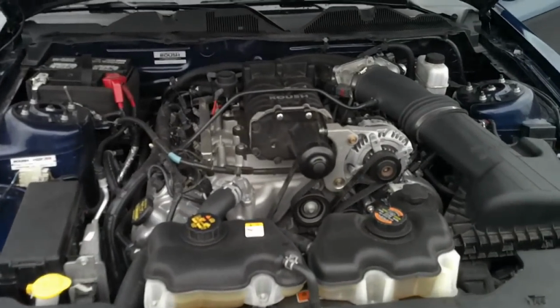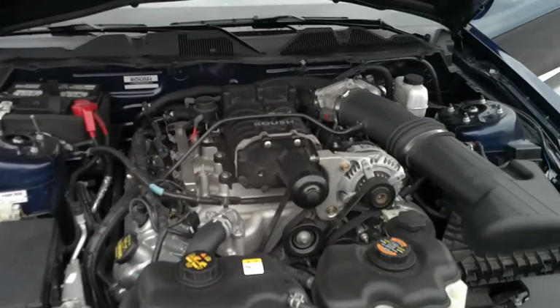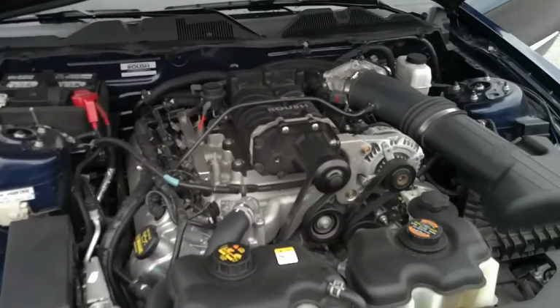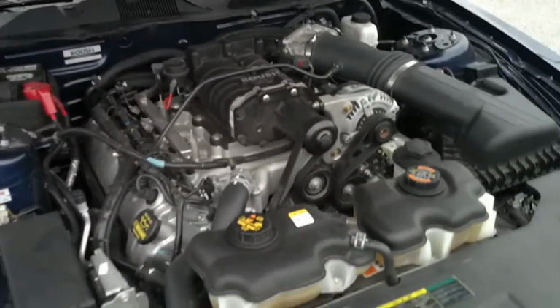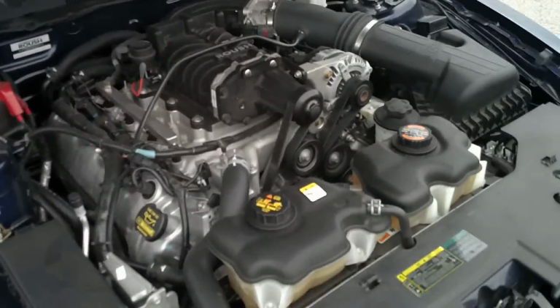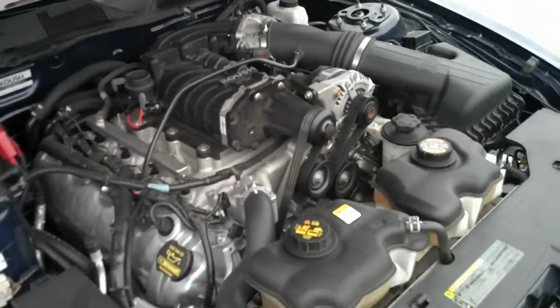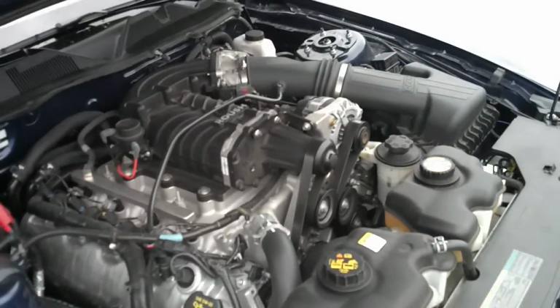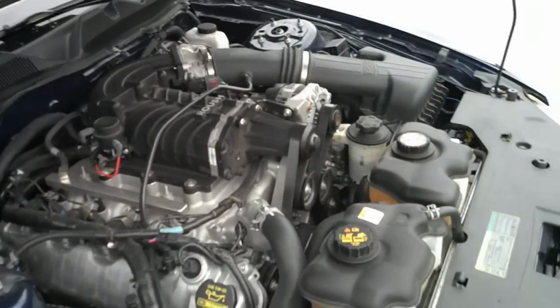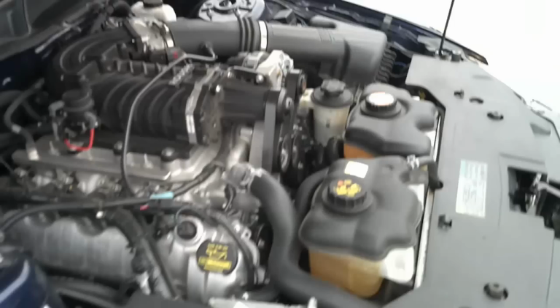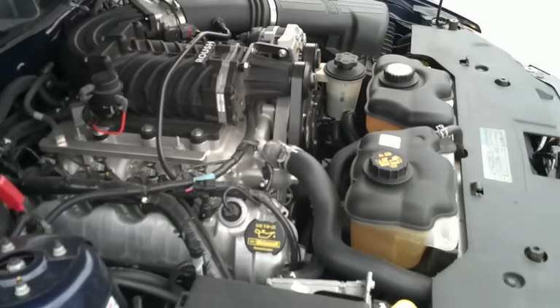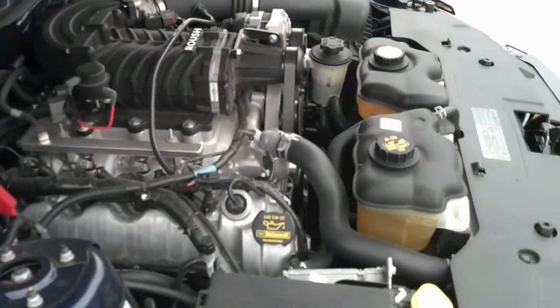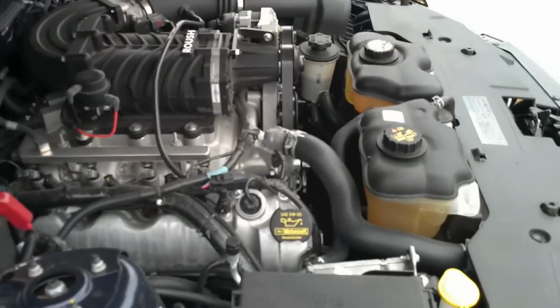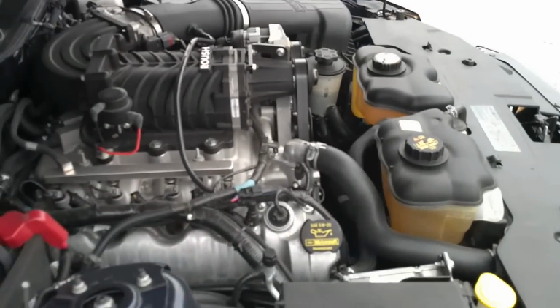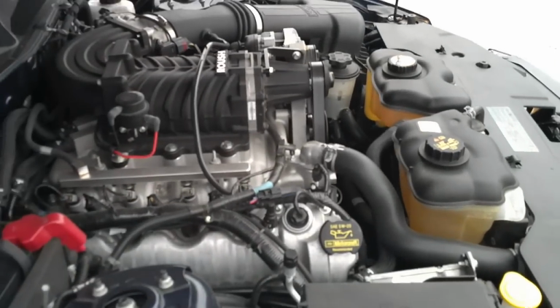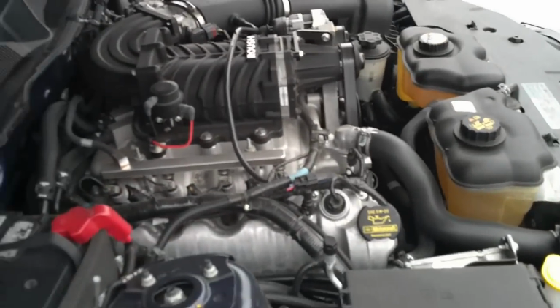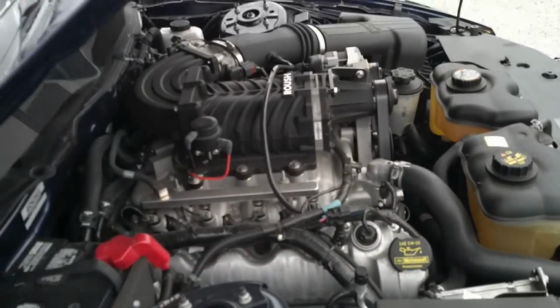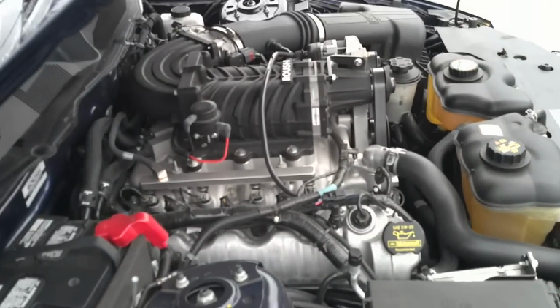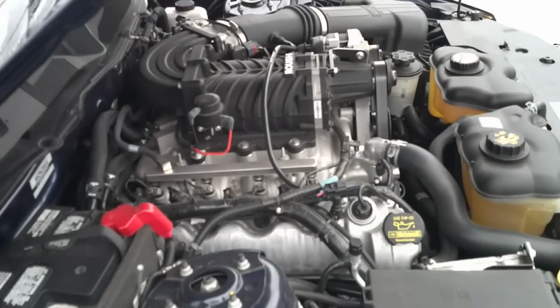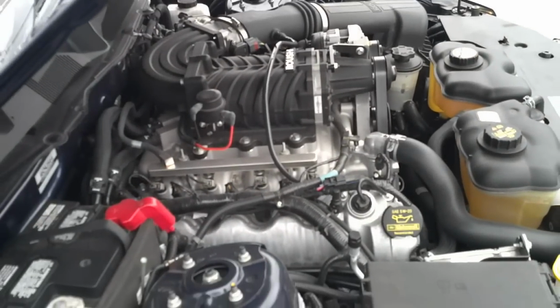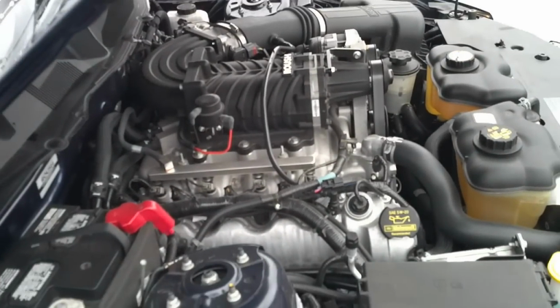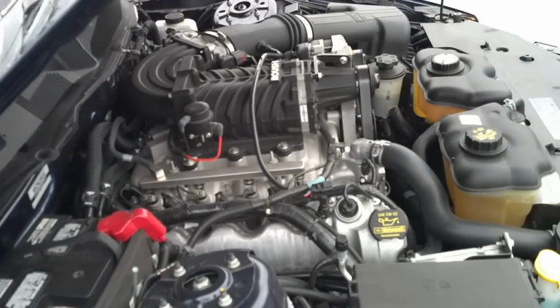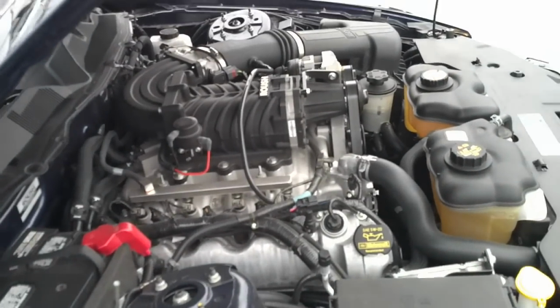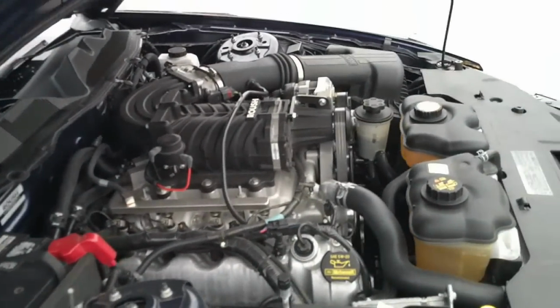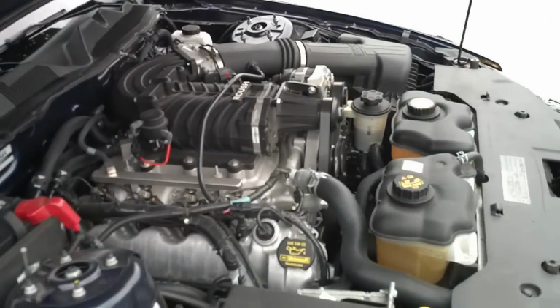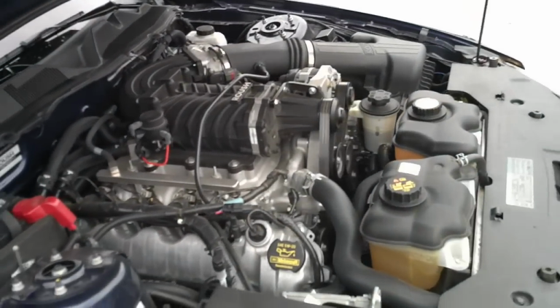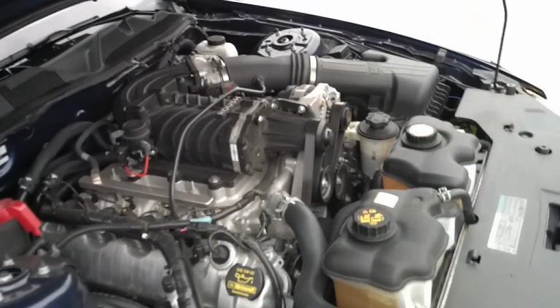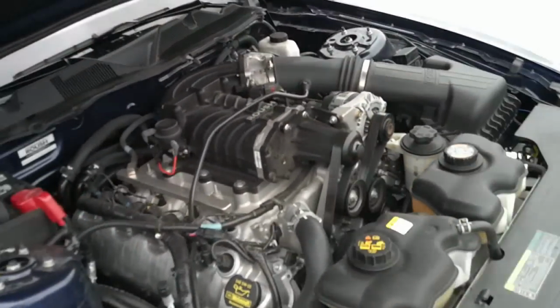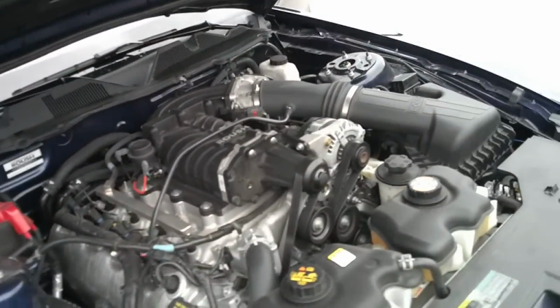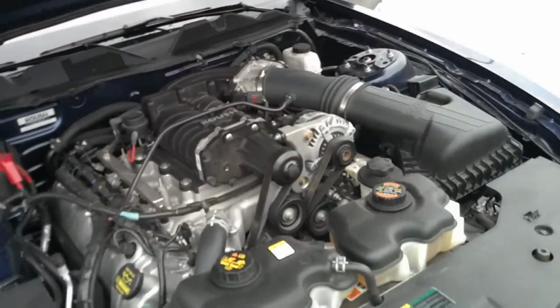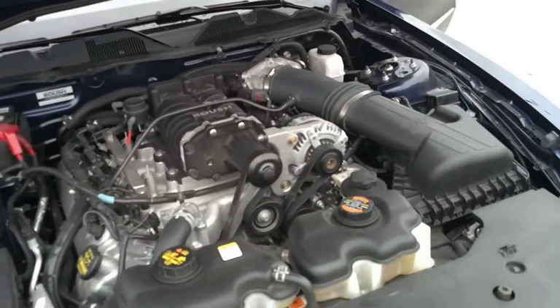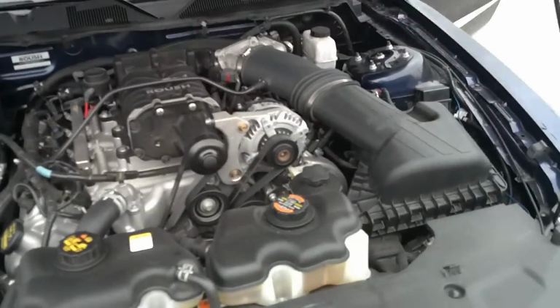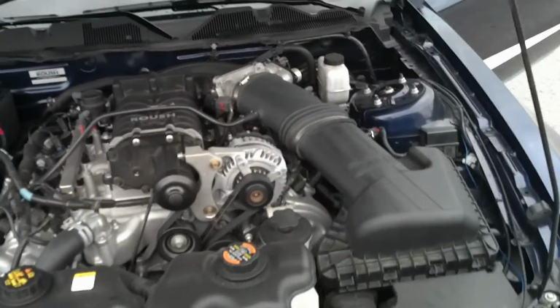There's your Roots Overhead Supercharger, which is by far better than your centrifugal.